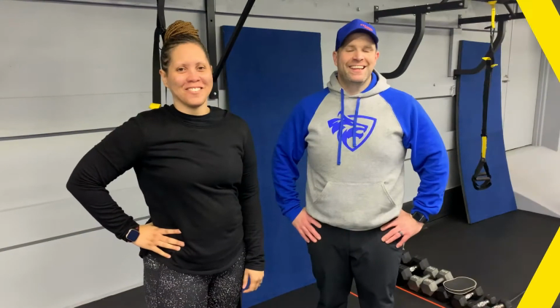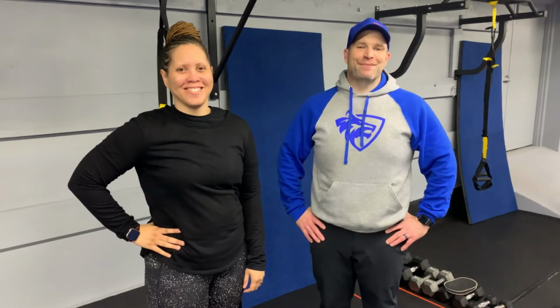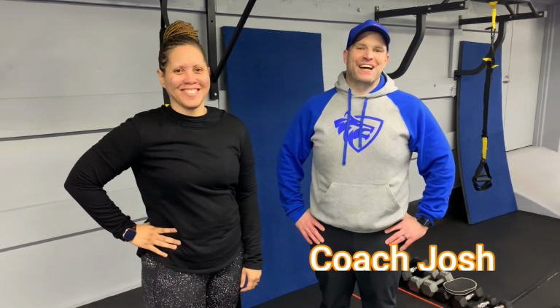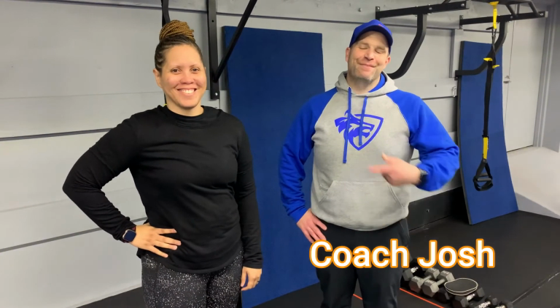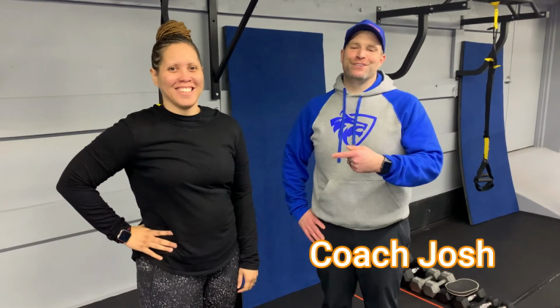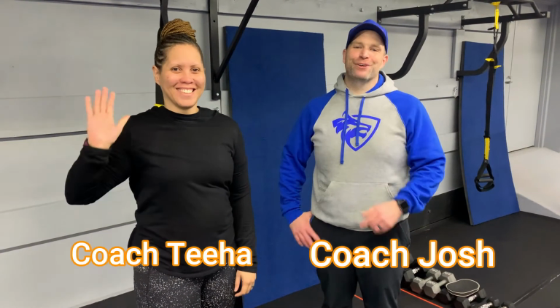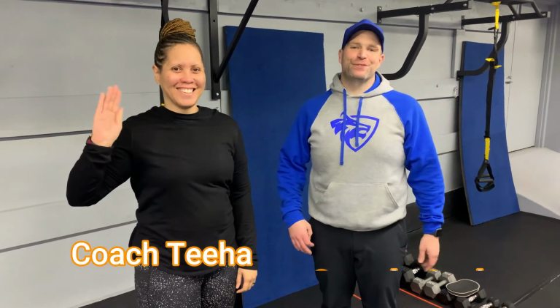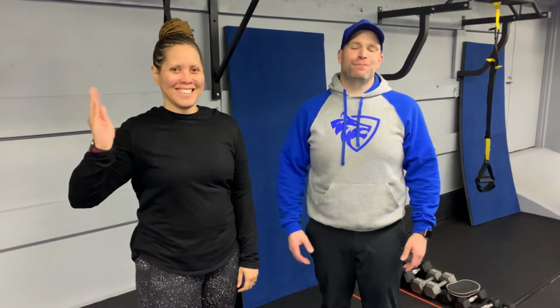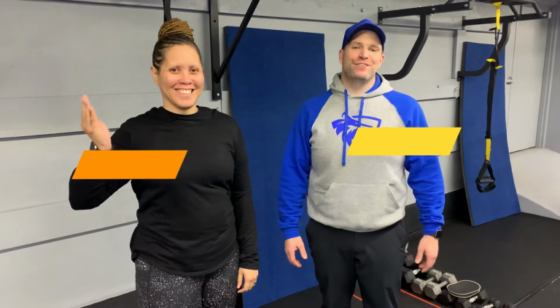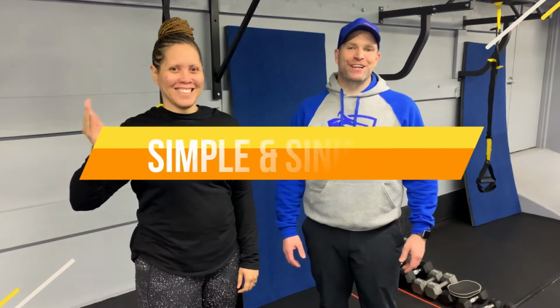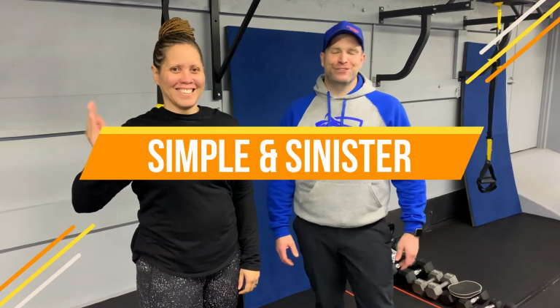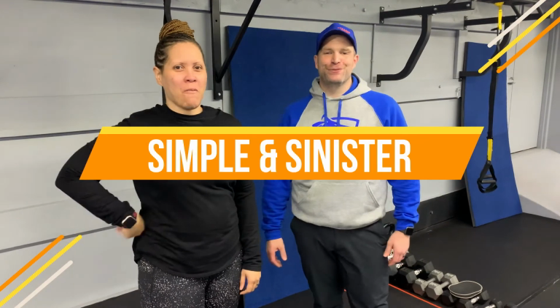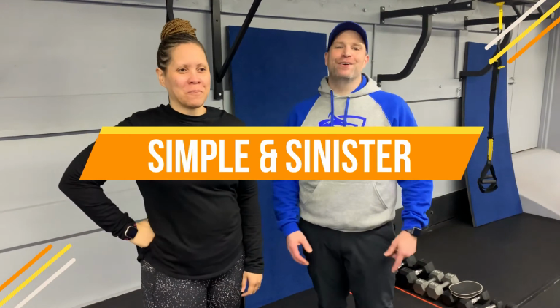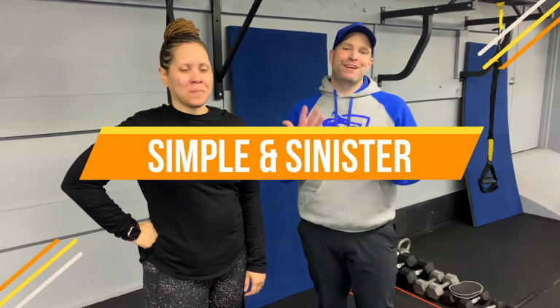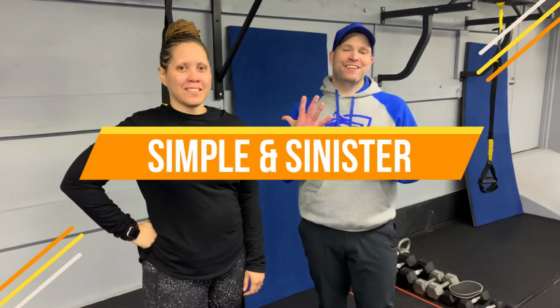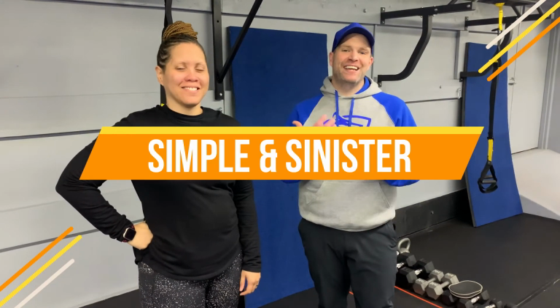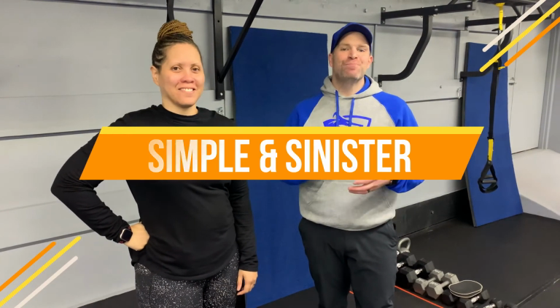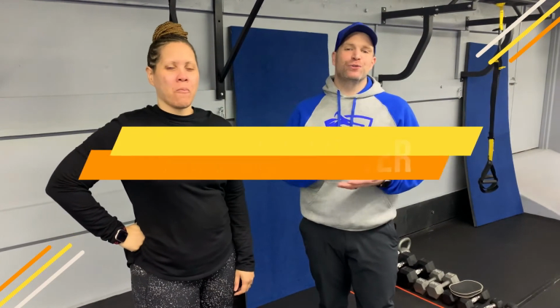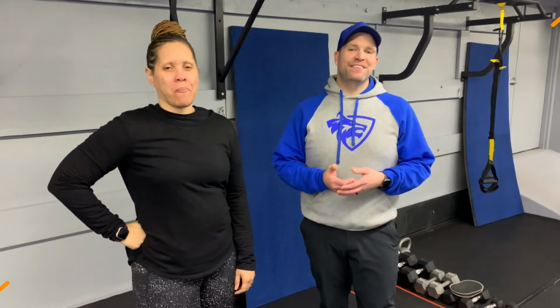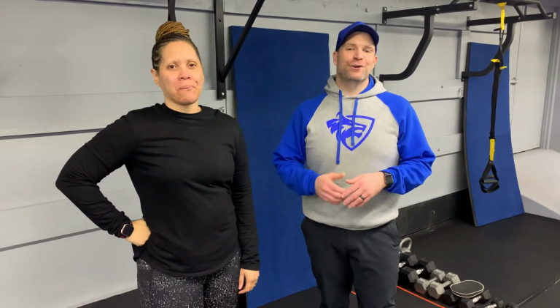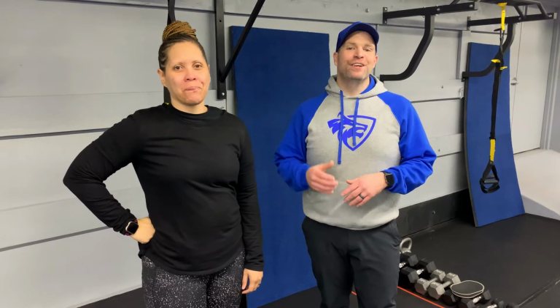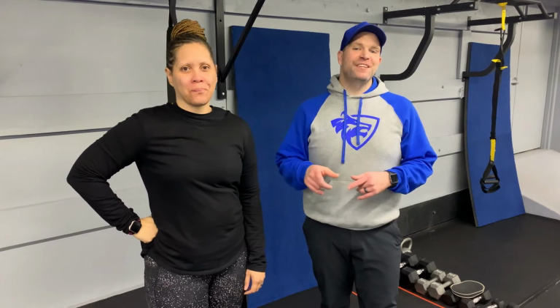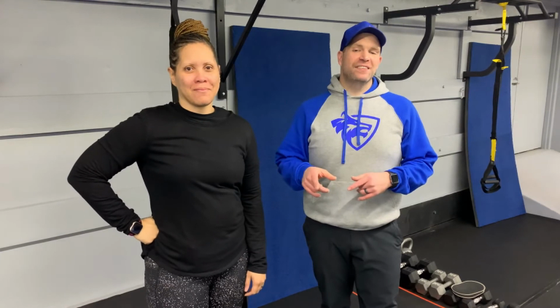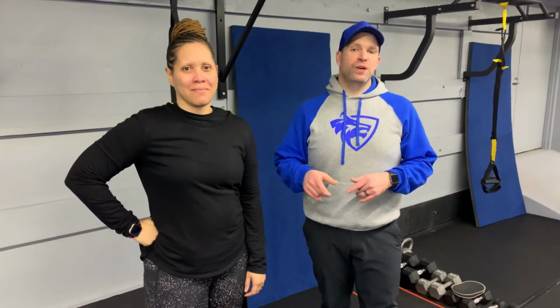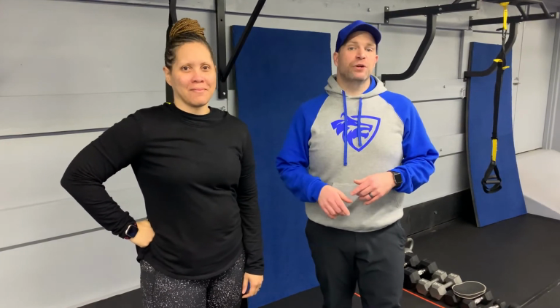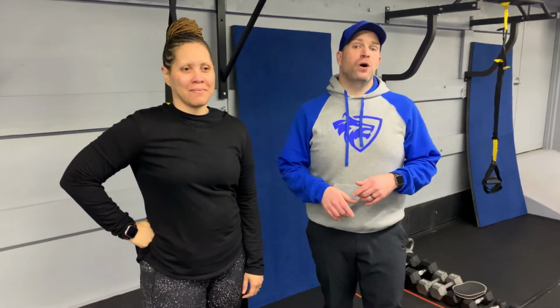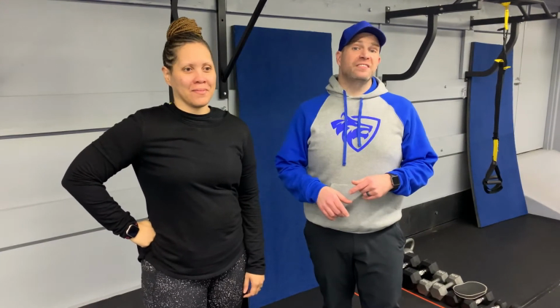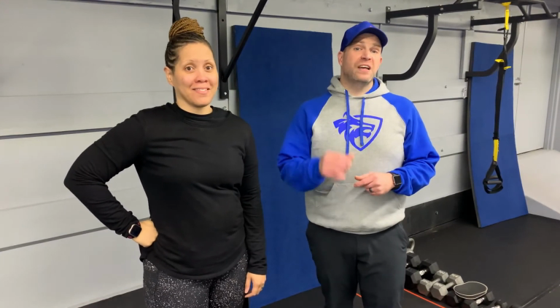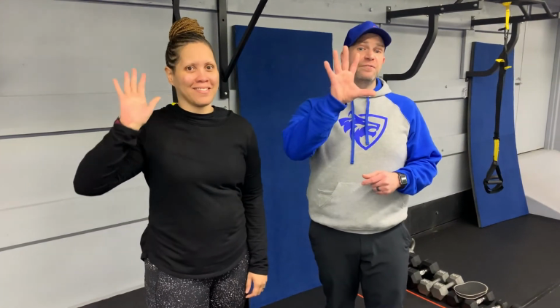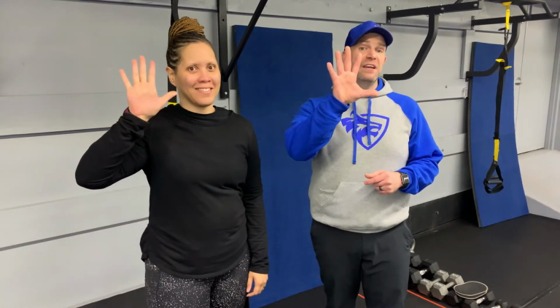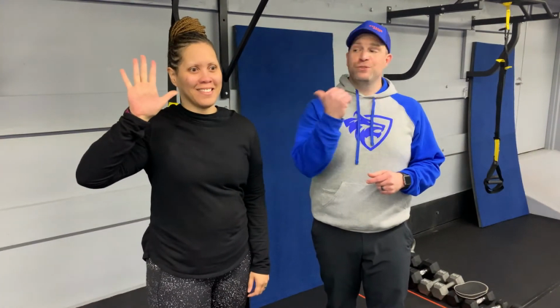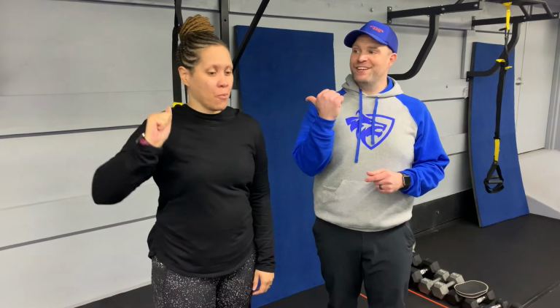Hey, what's up guys, it's Josh here. I'm here with Coach Tia and we're gonna go over this week's simple and sinister workout. For this workout we're gonna have six exercises — you're gonna go 25 seconds hard work, 15 seconds to switch, and we're gonna go through all six exercises five times. You ready Tia? Ready!